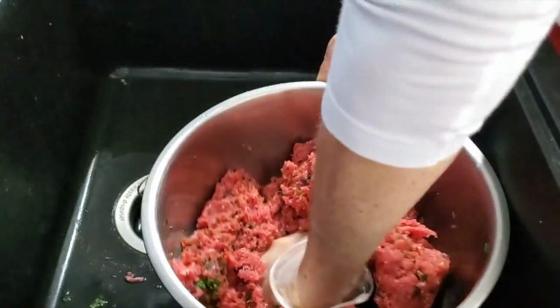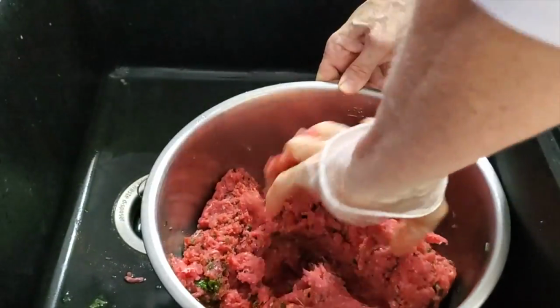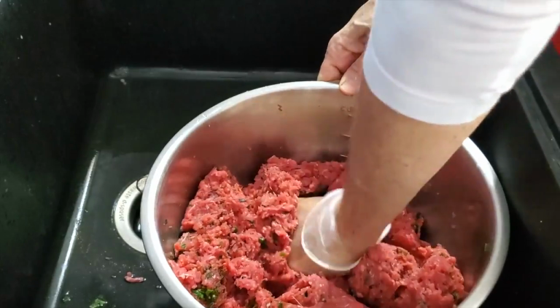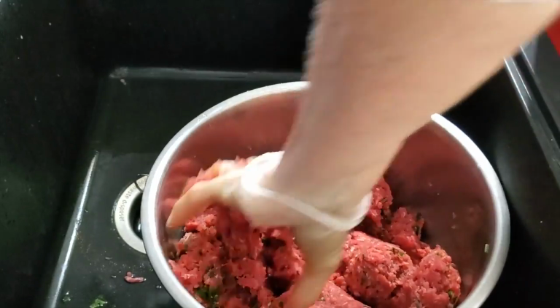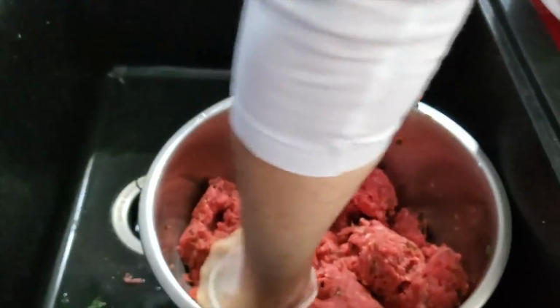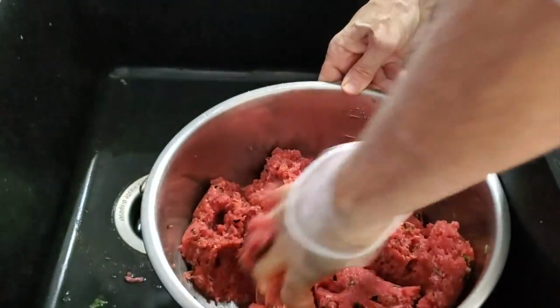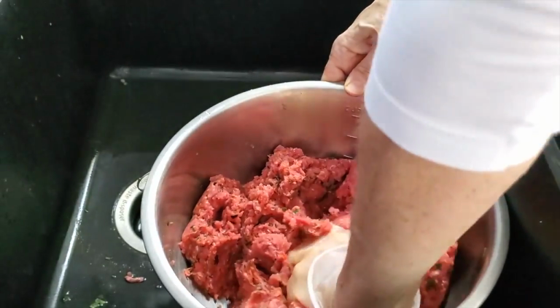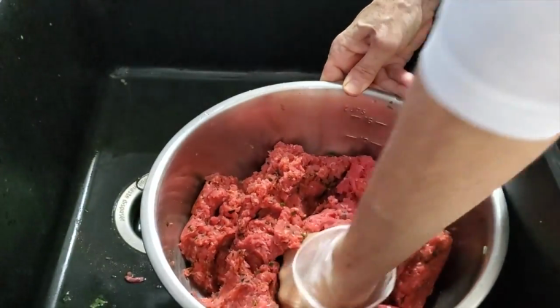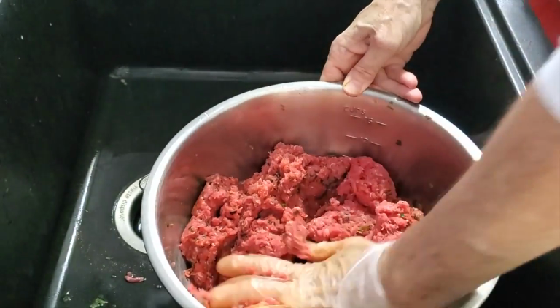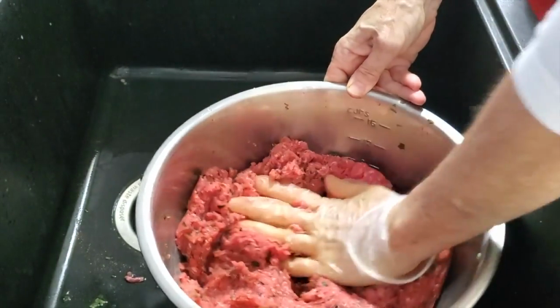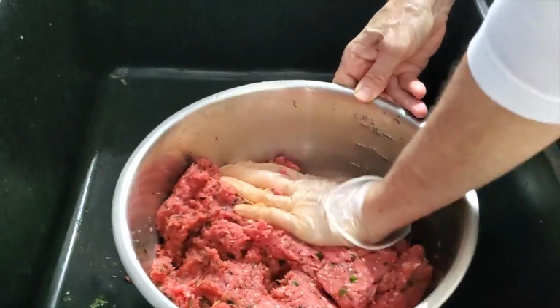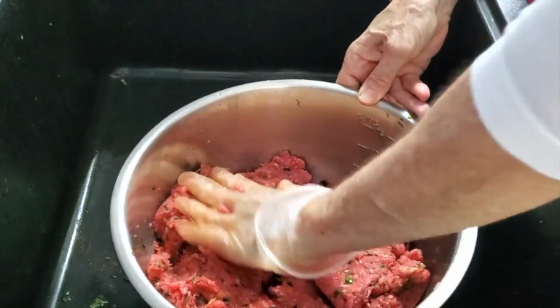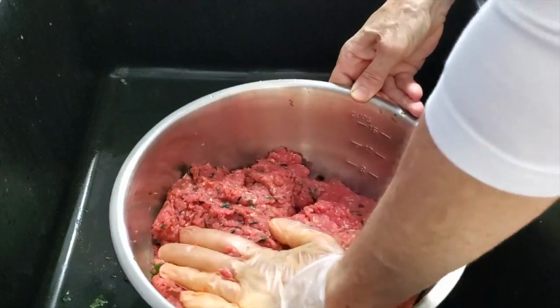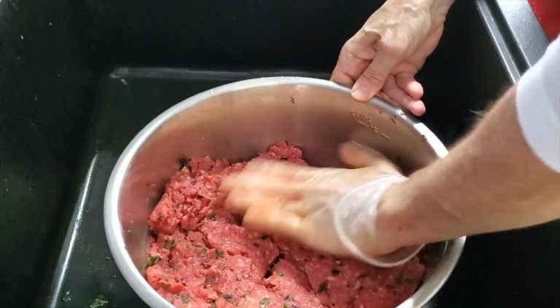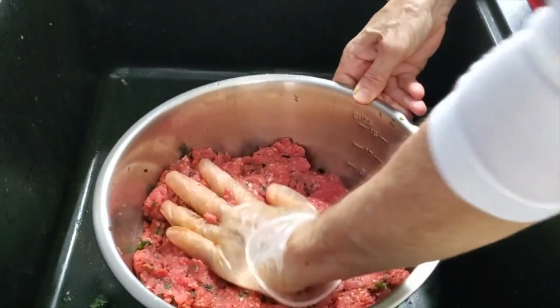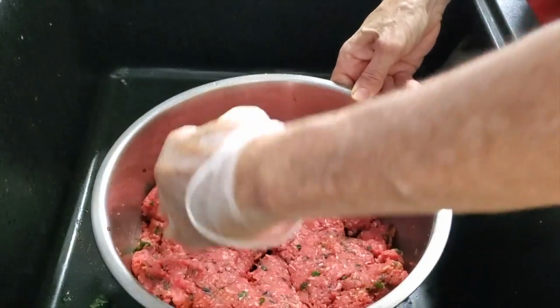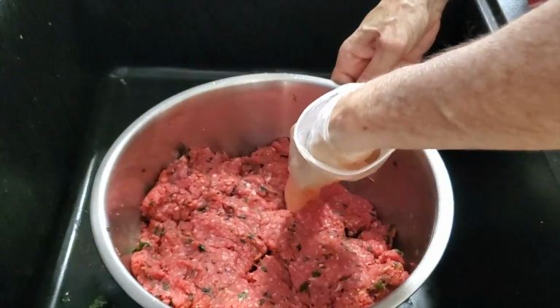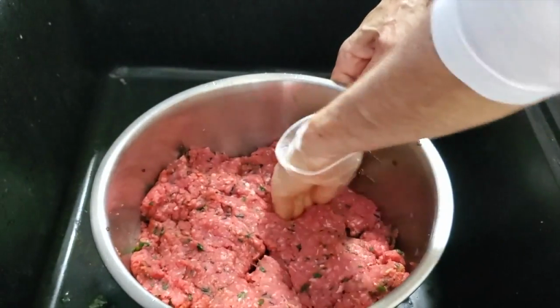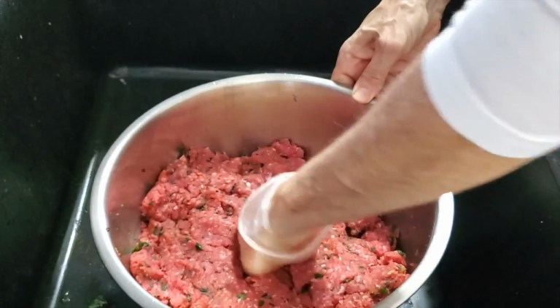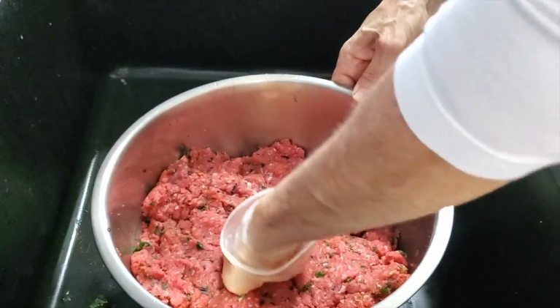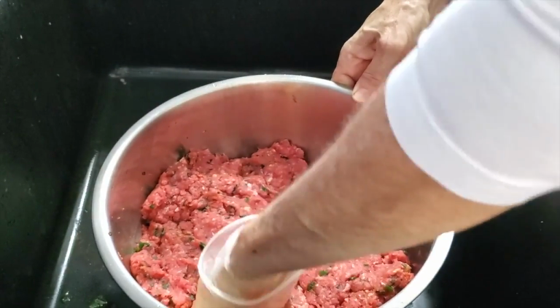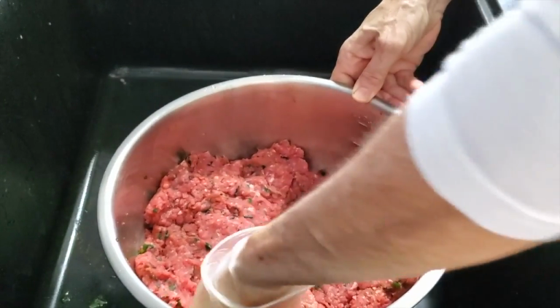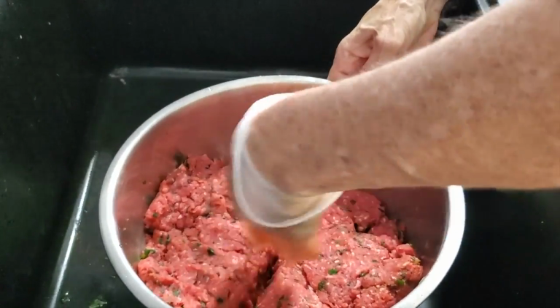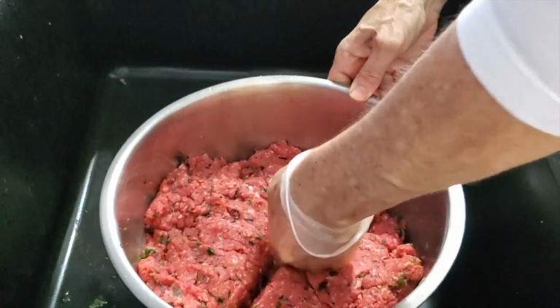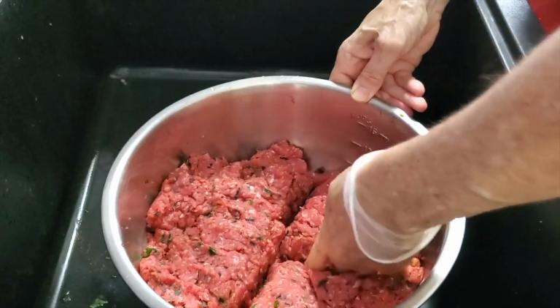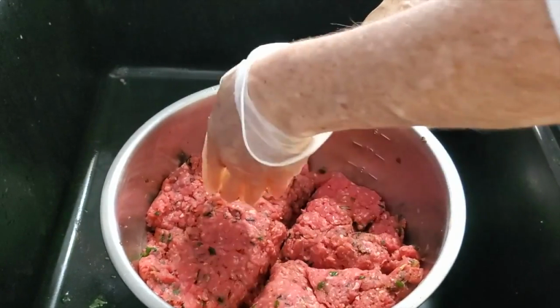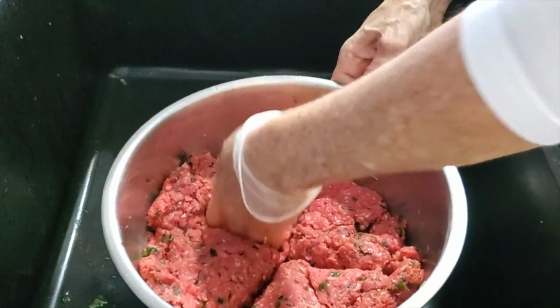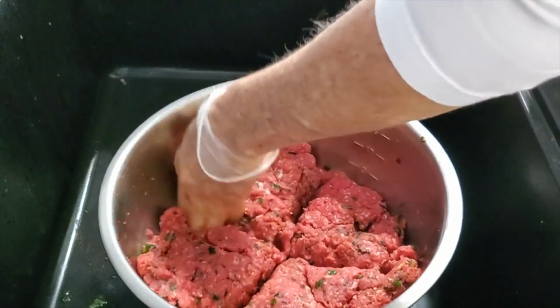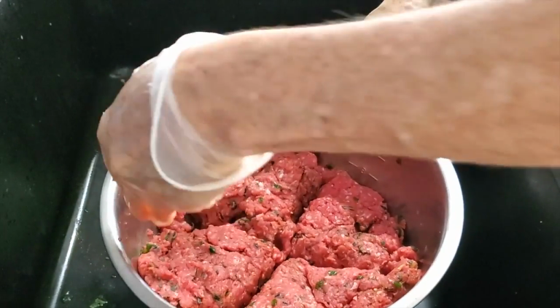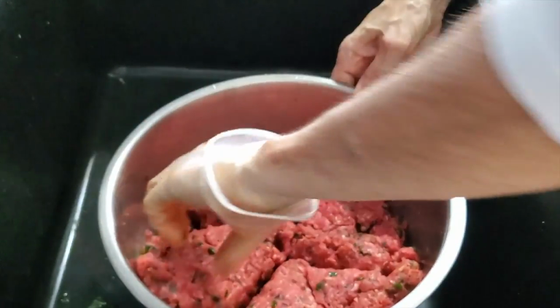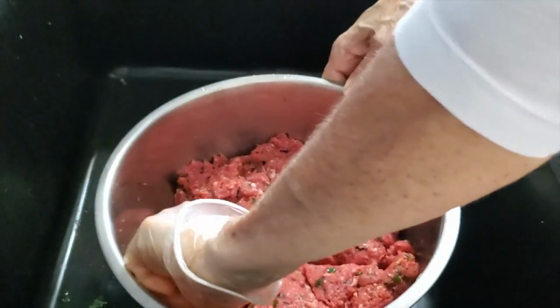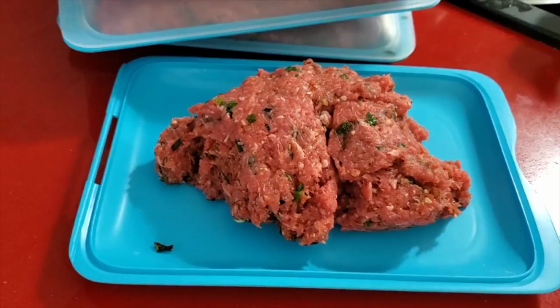Just mix it, divide it into four parts and you're ready. That's it. You can freeze it or use it. It's going to be absorbing the flavors as it freezes and as it defrosts.